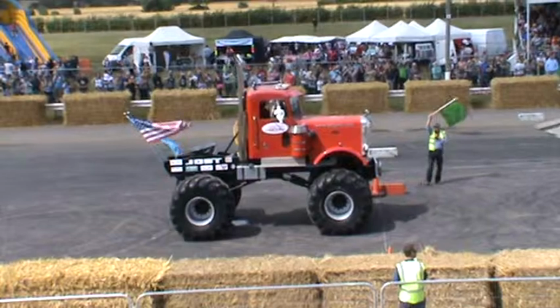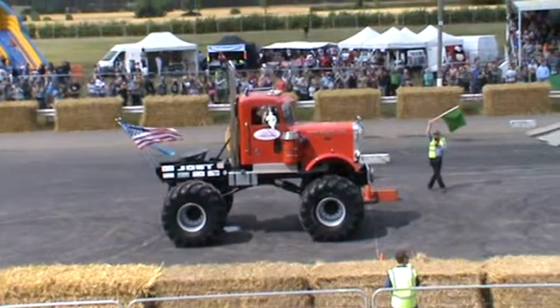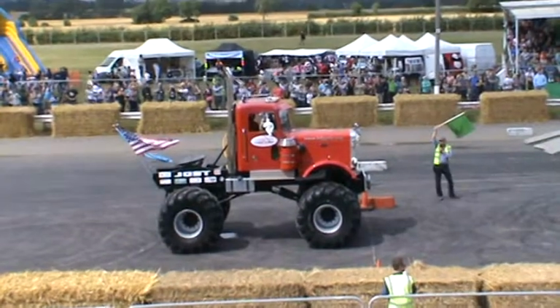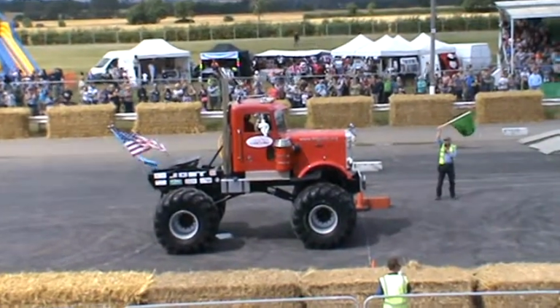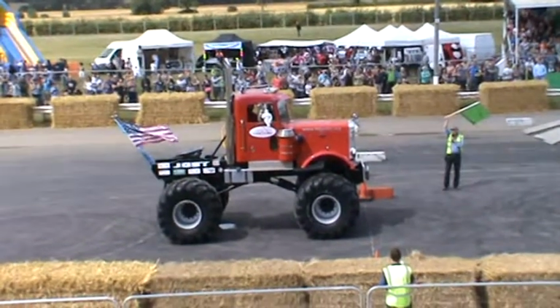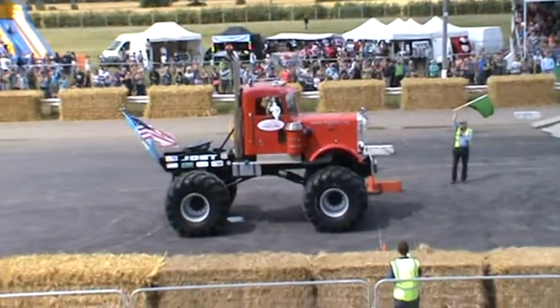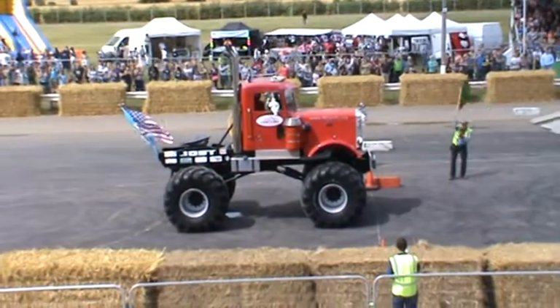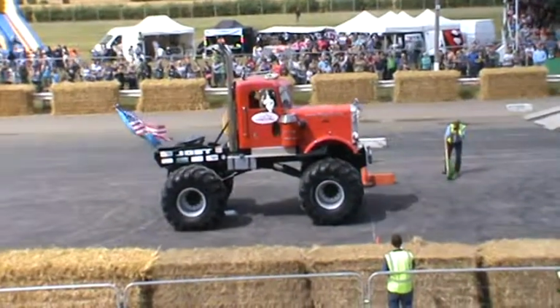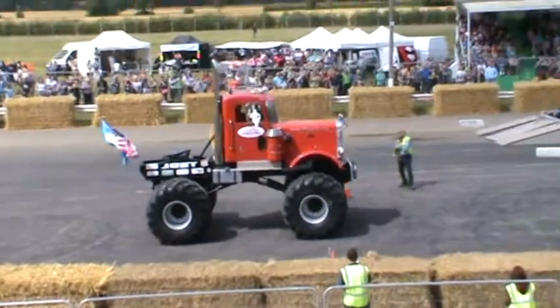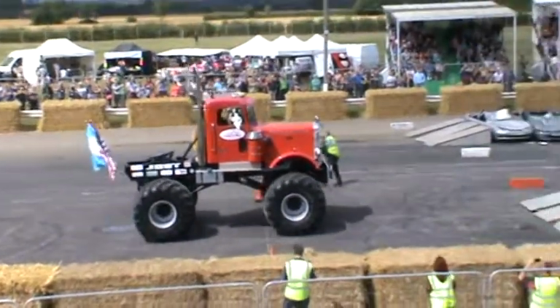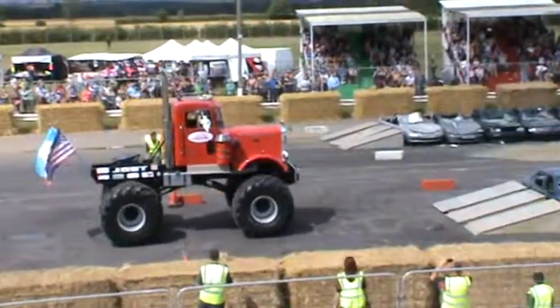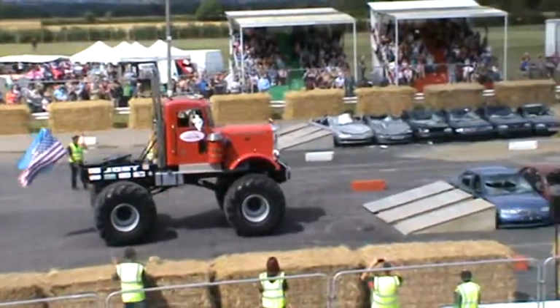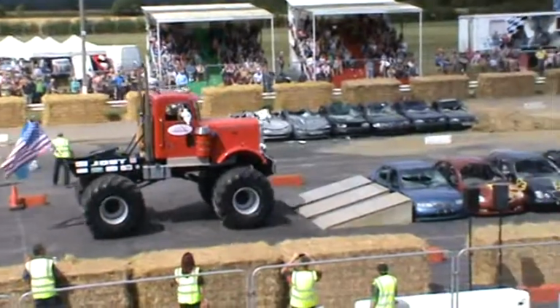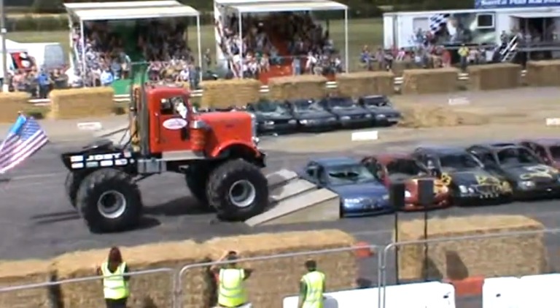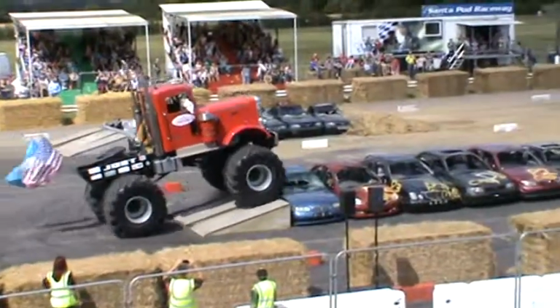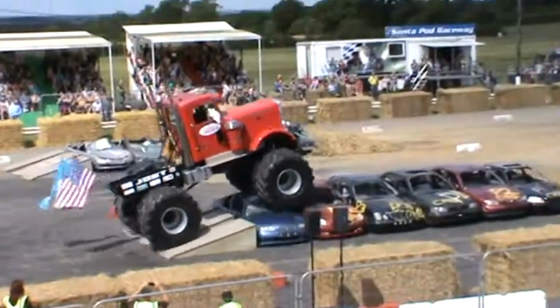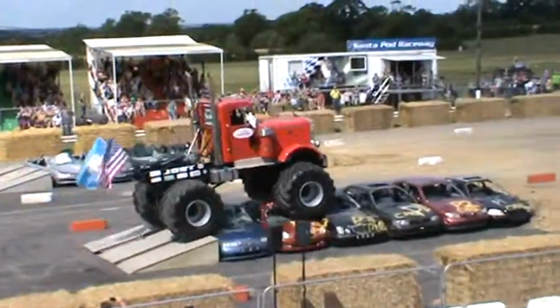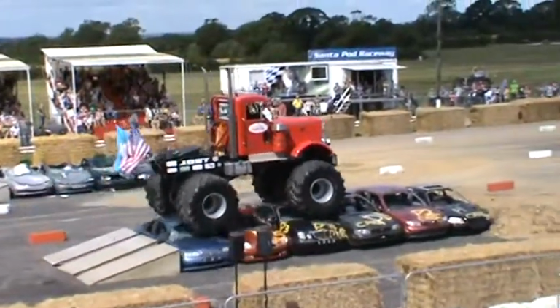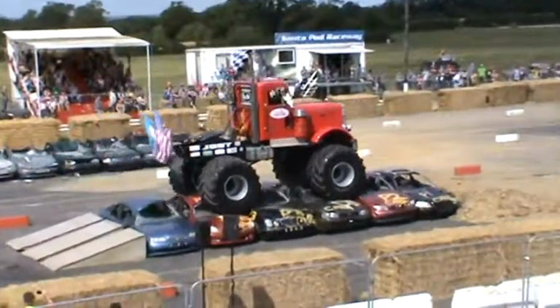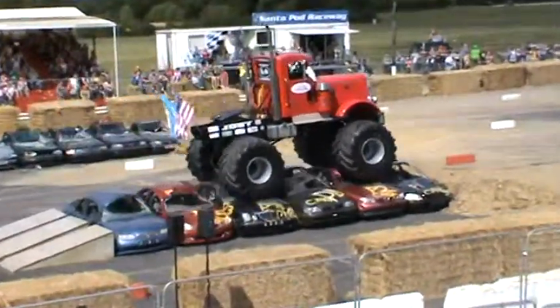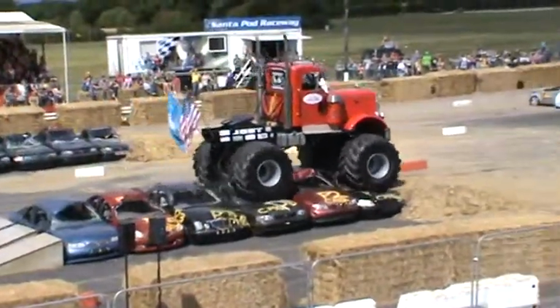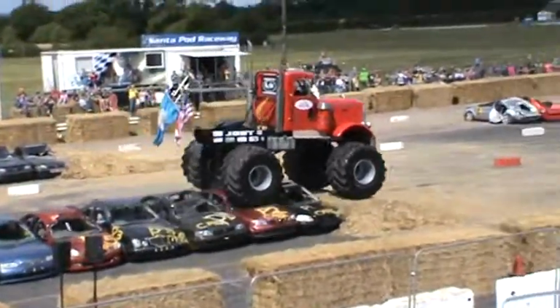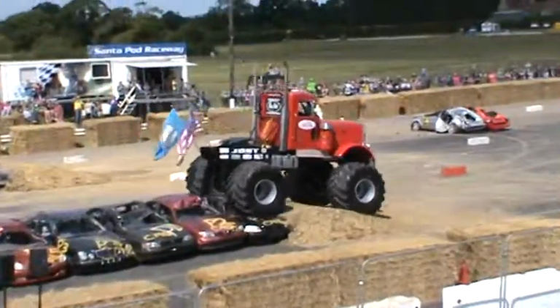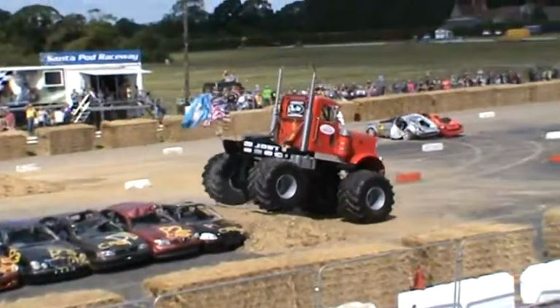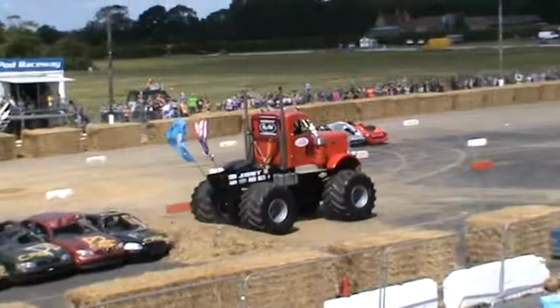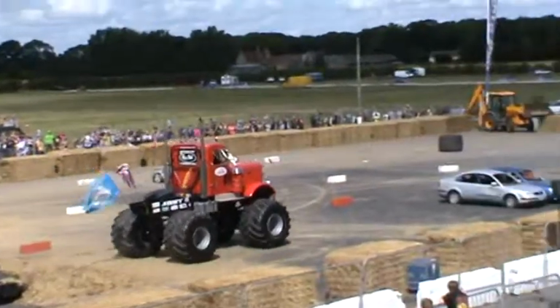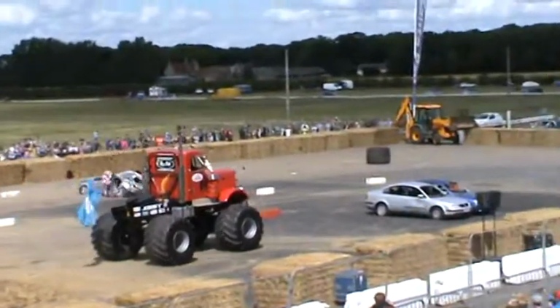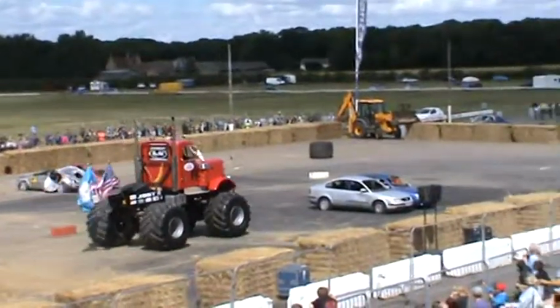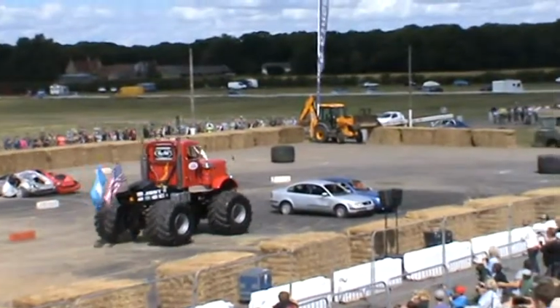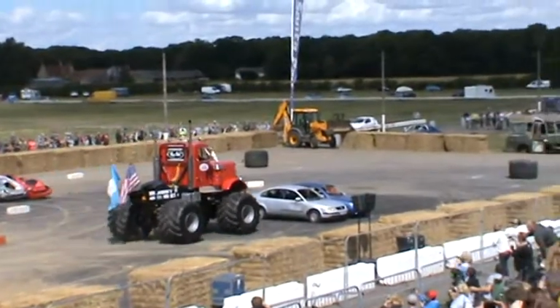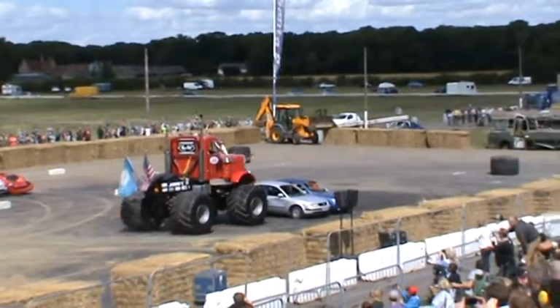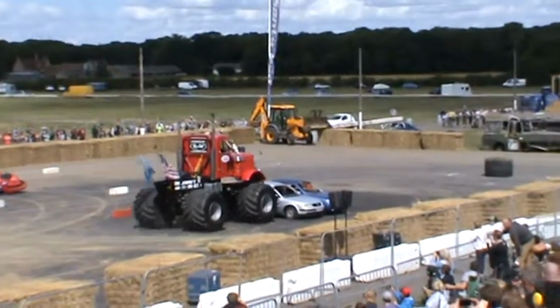Two, one, and go! Here's the destroyer! Look at that! Absolute perfect line over those cars, but this is the tricky one.